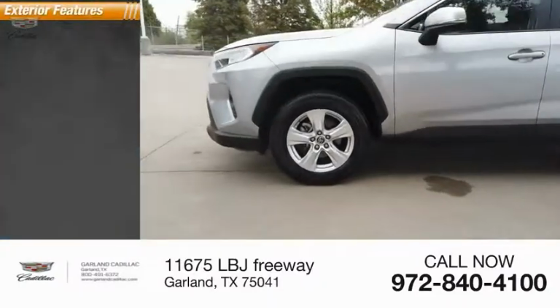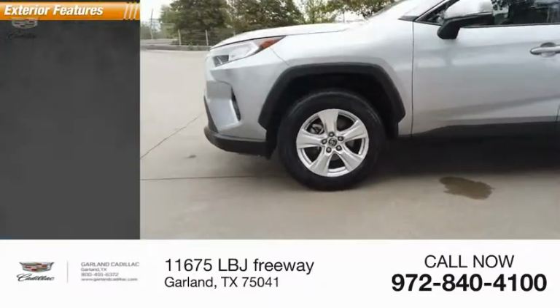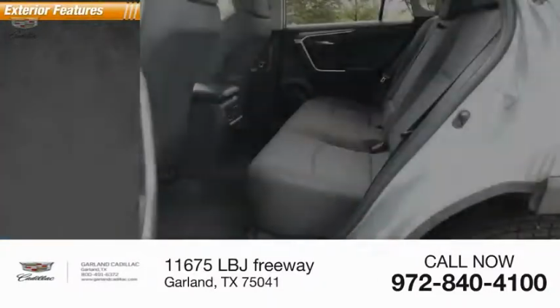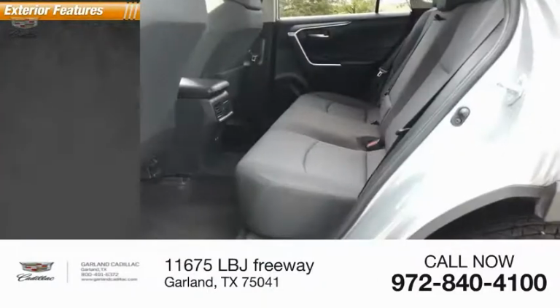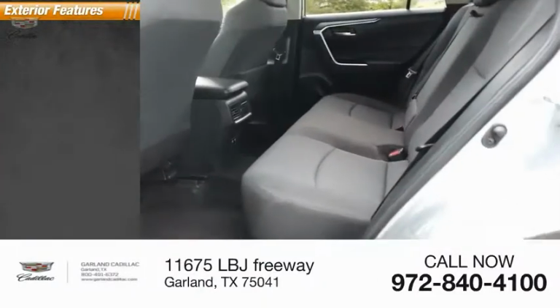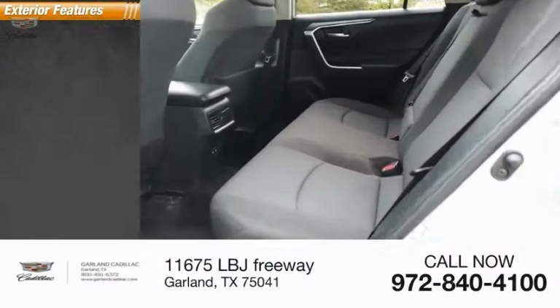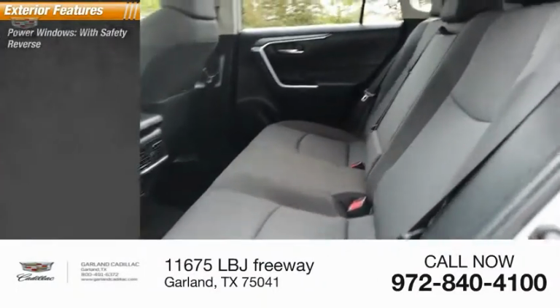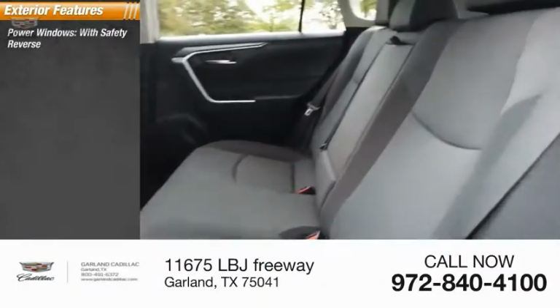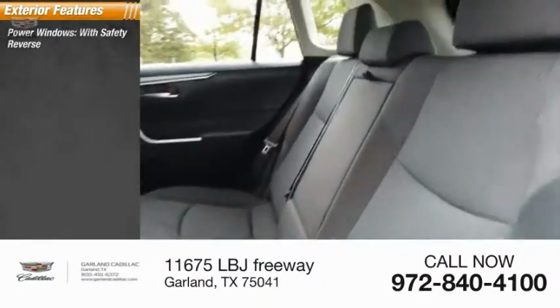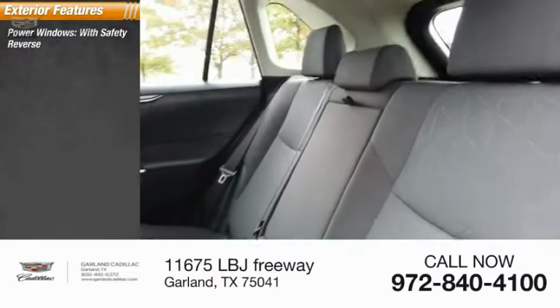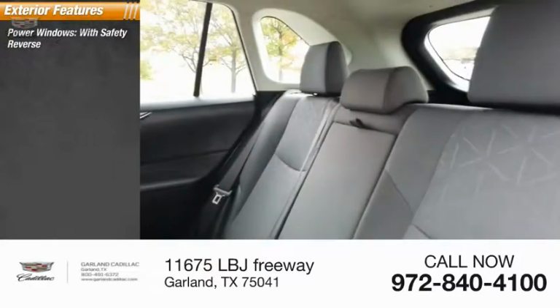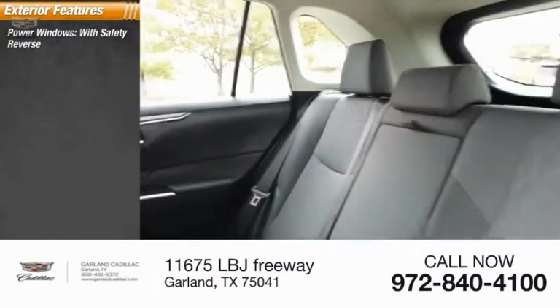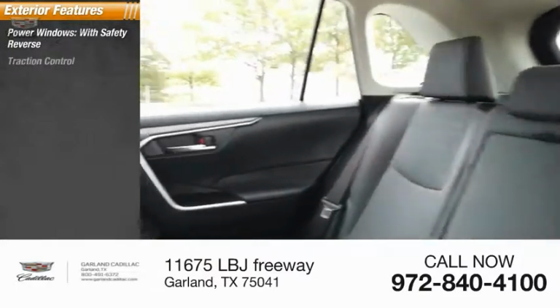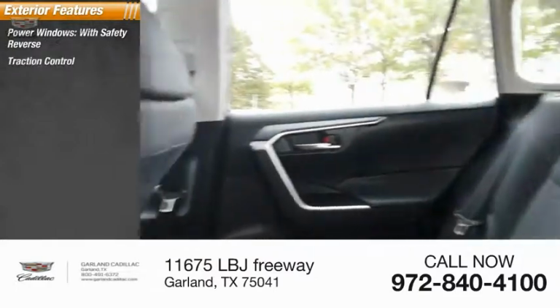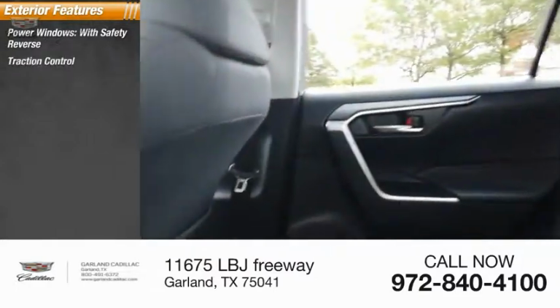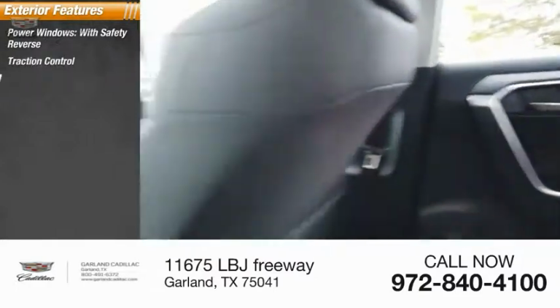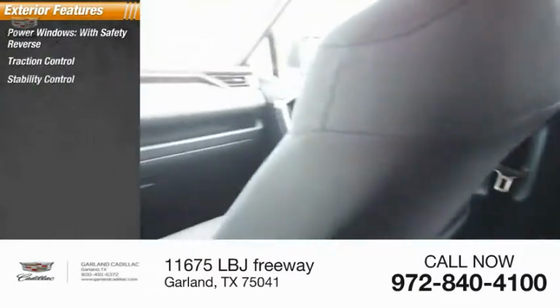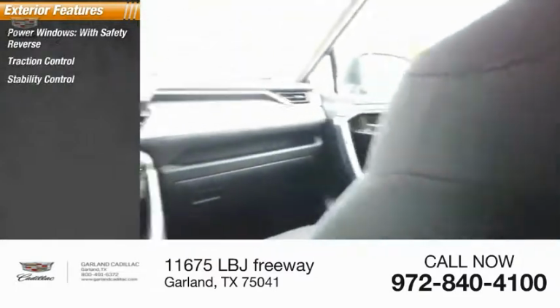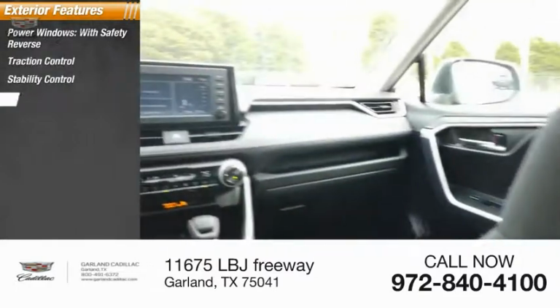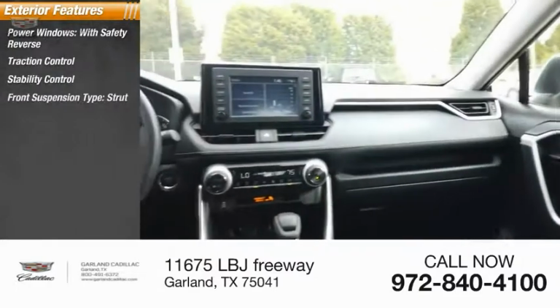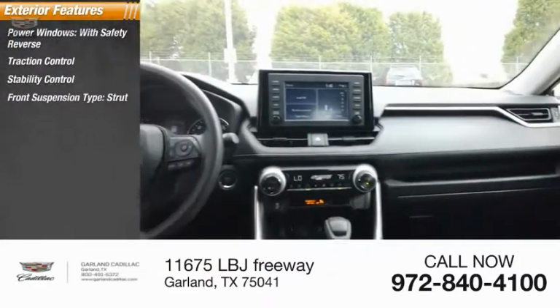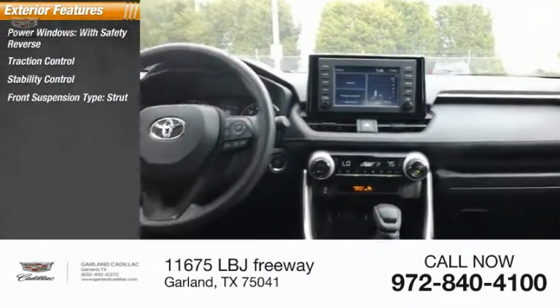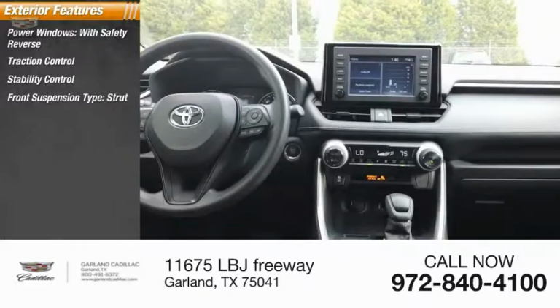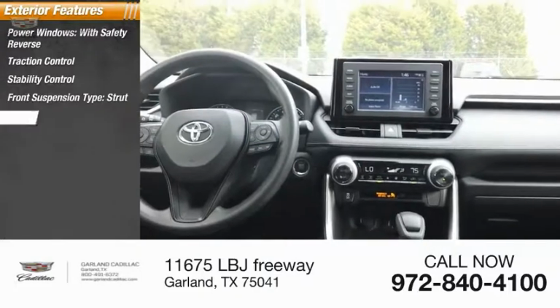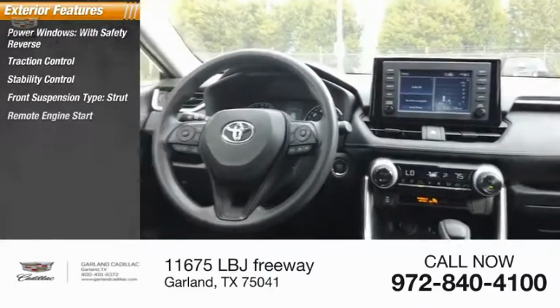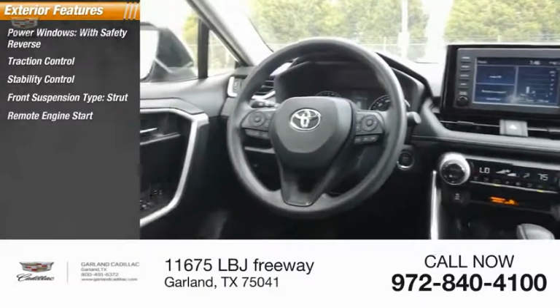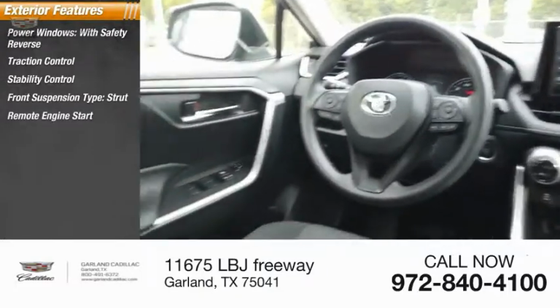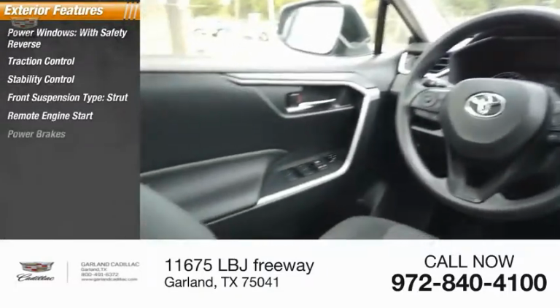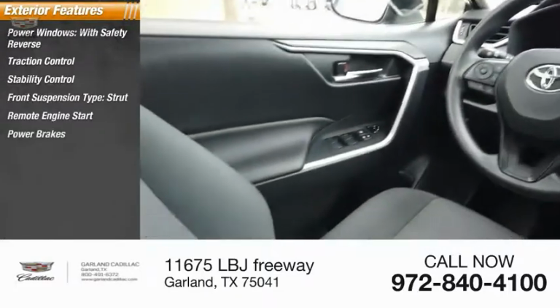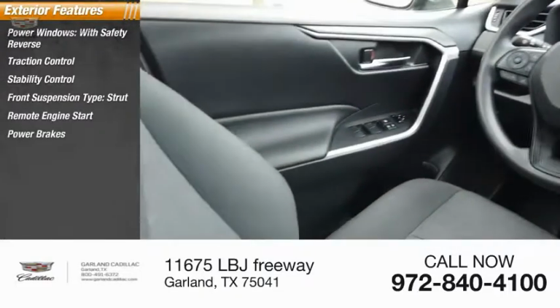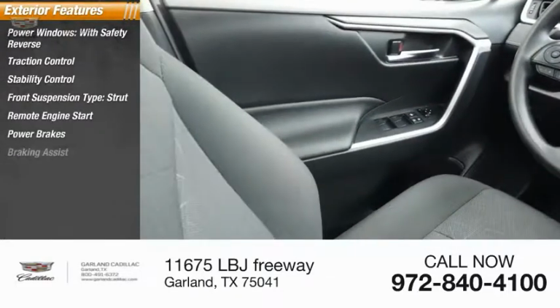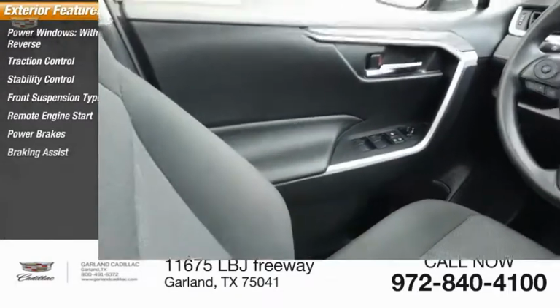Here are some of this vehicle's great options: power windows with safety reverse, traction control, stability control, front suspension type strut, remote engine start, power brakes, and braking assist.